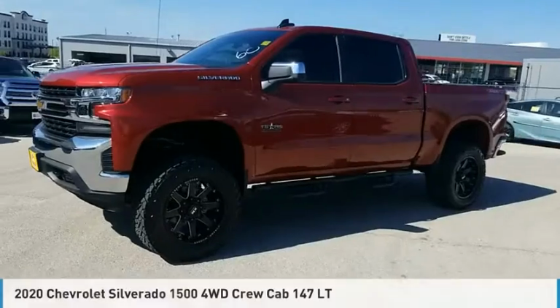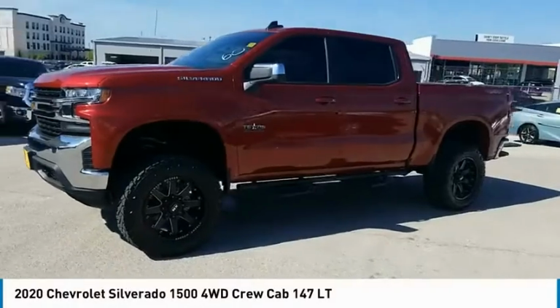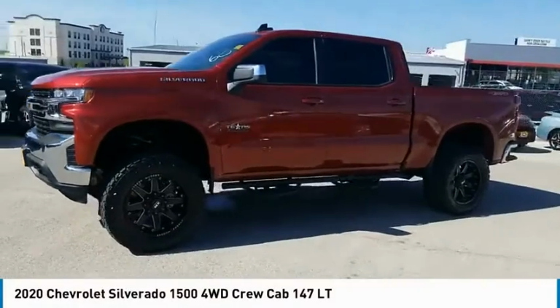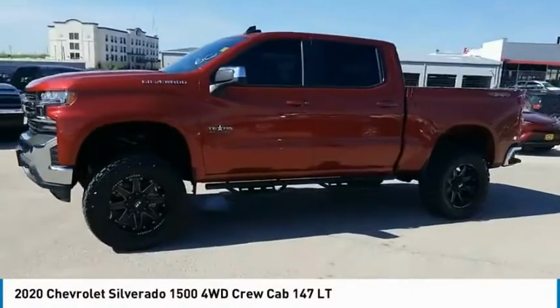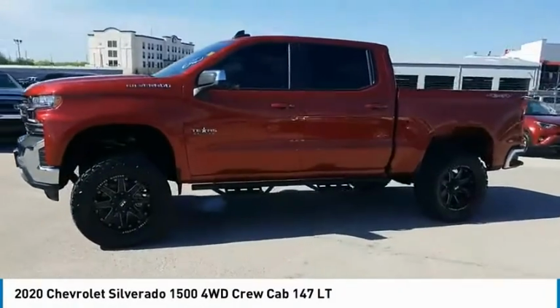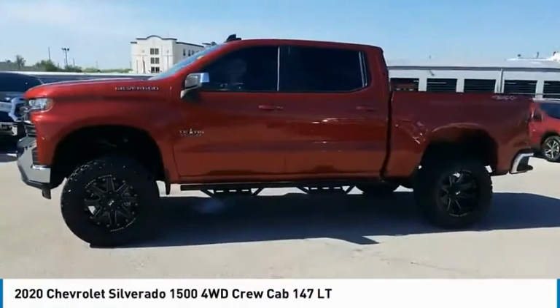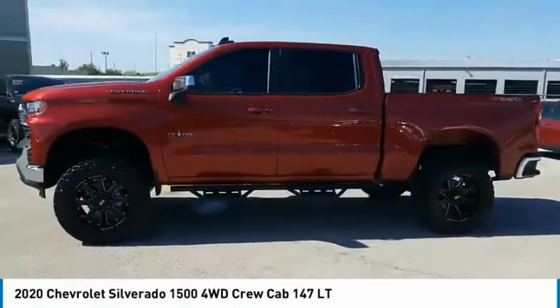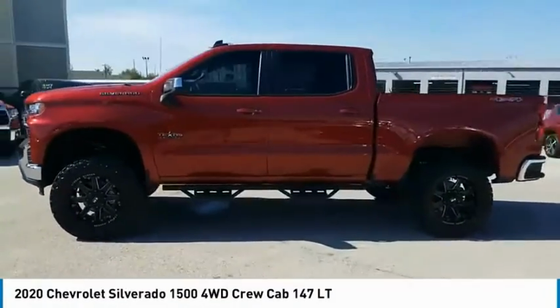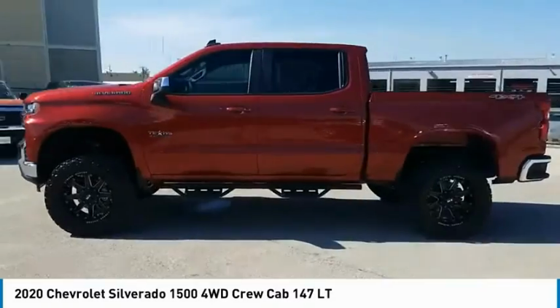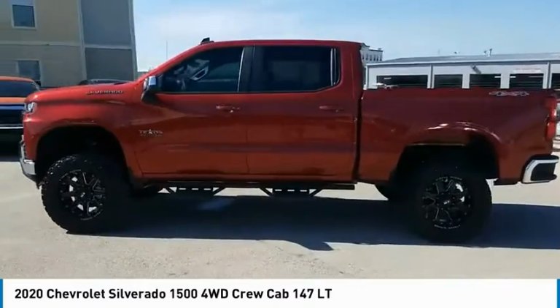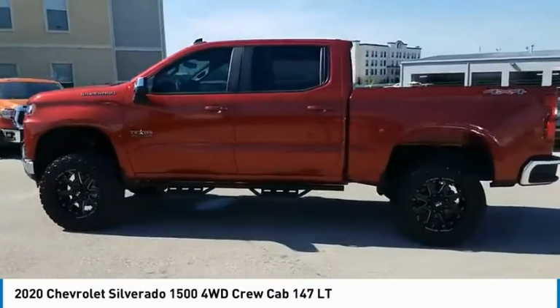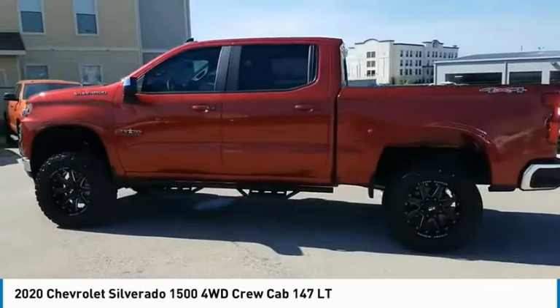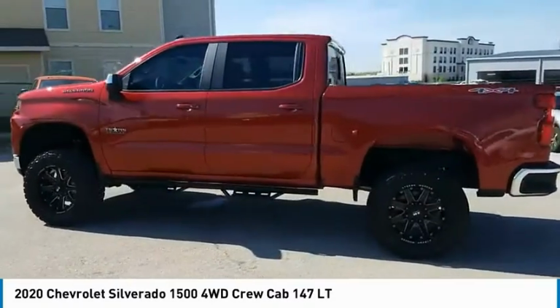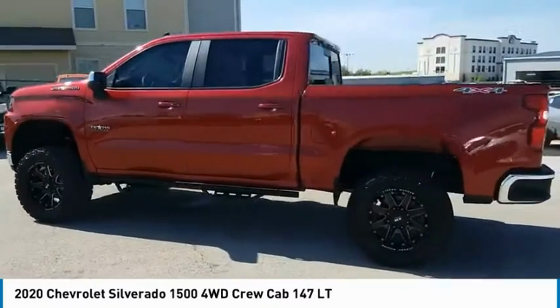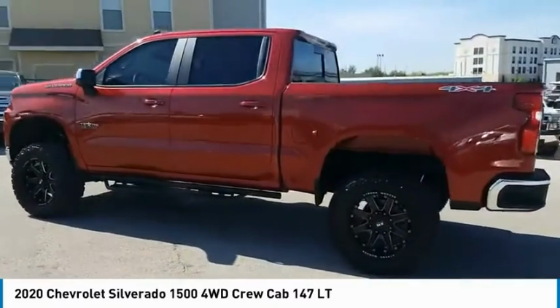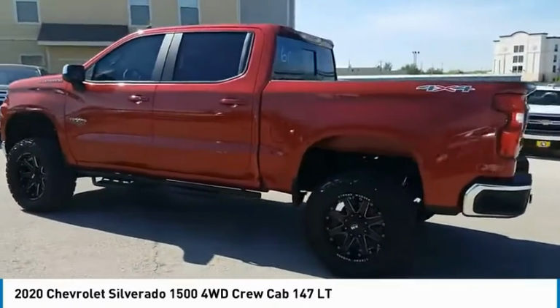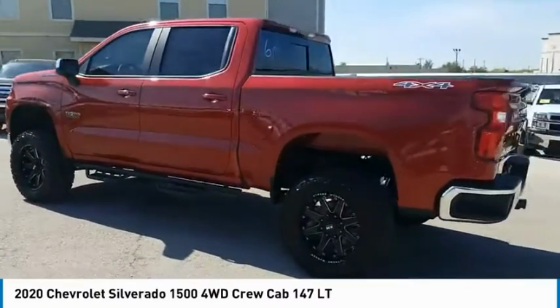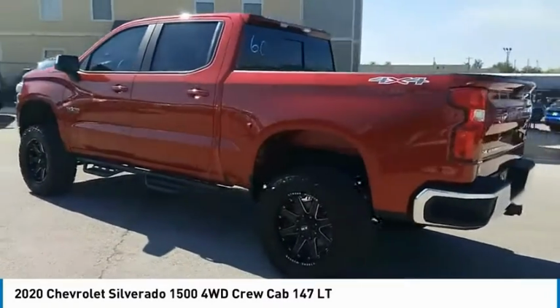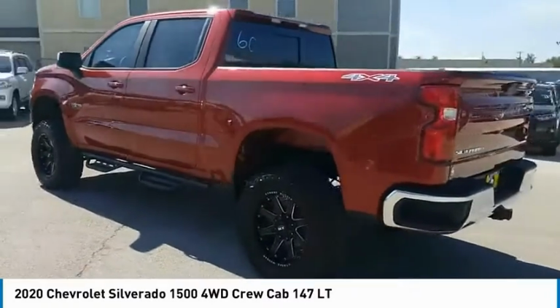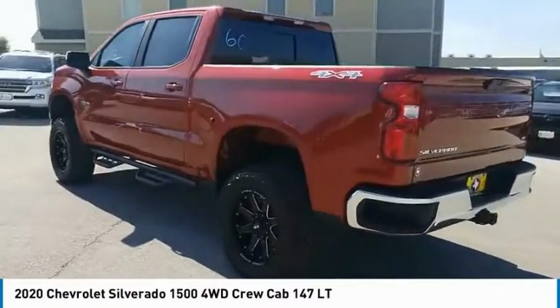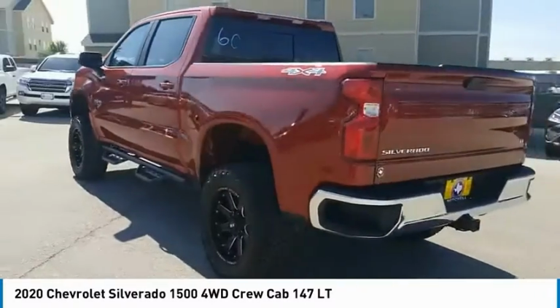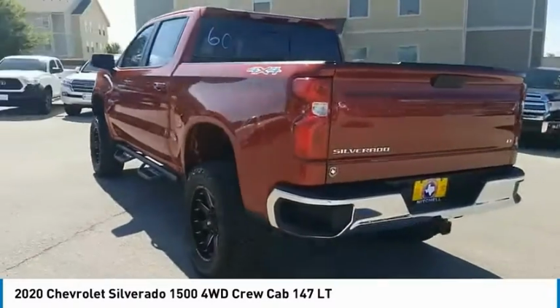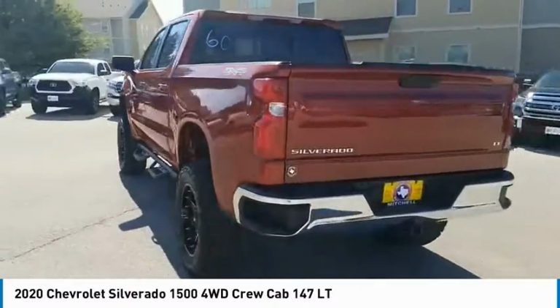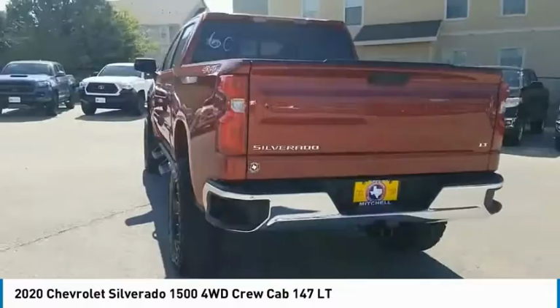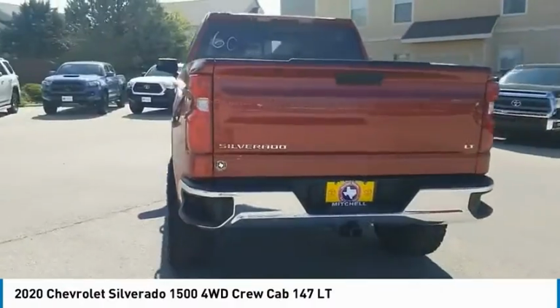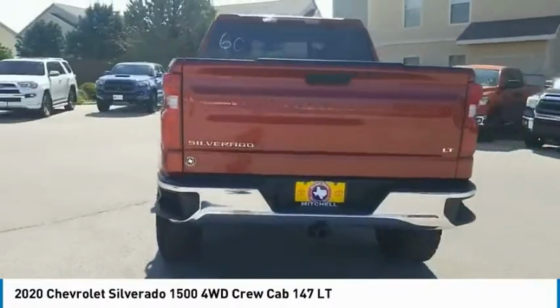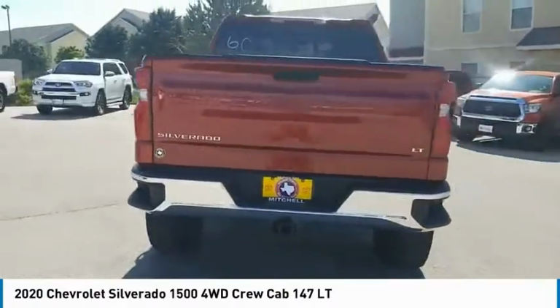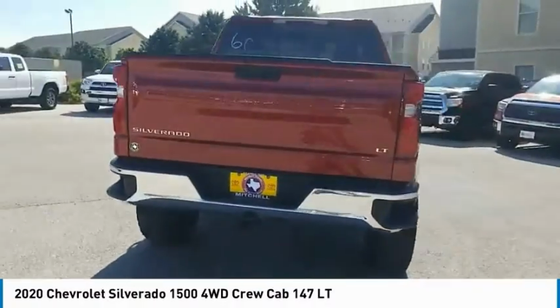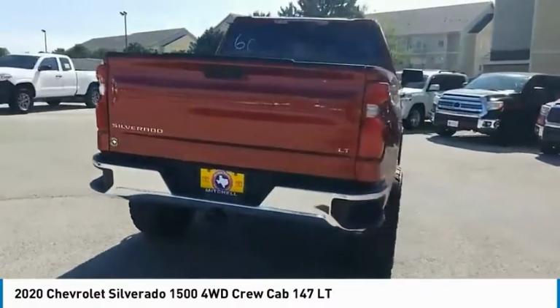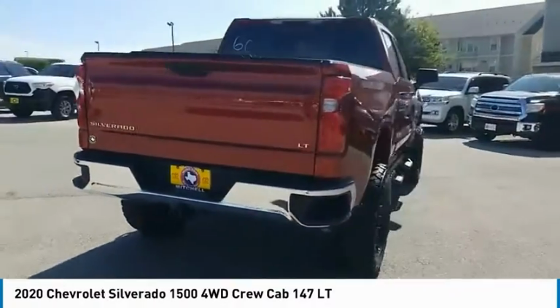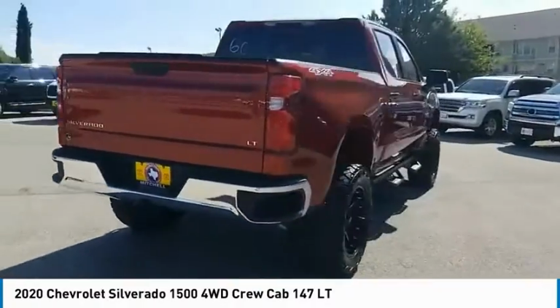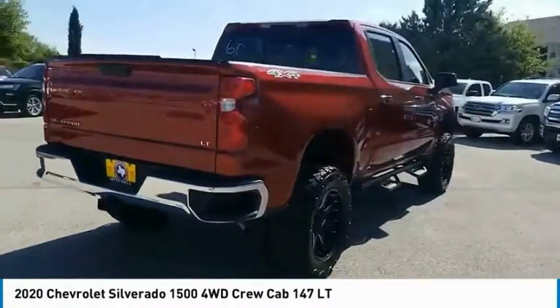Stop by and take a look at the 2020 Silverado 1500. The Chevy Silverado 1500 has the lowest cost of ownership of any full-size pickup.